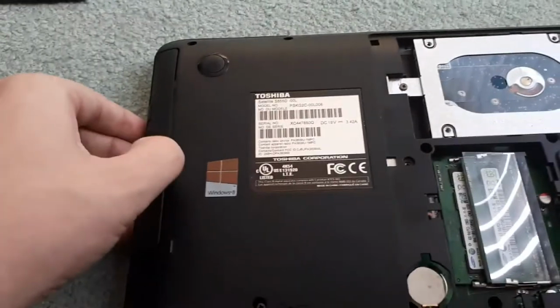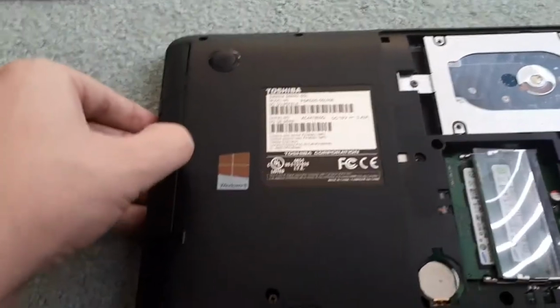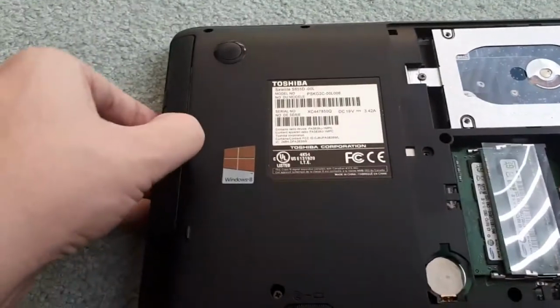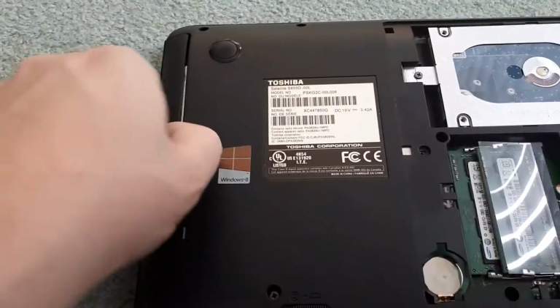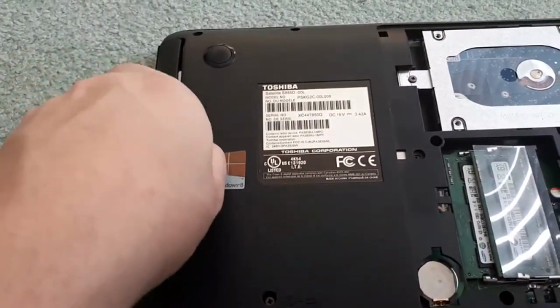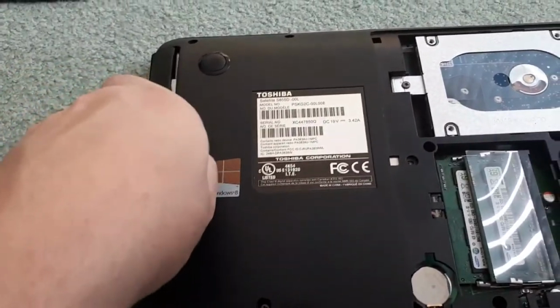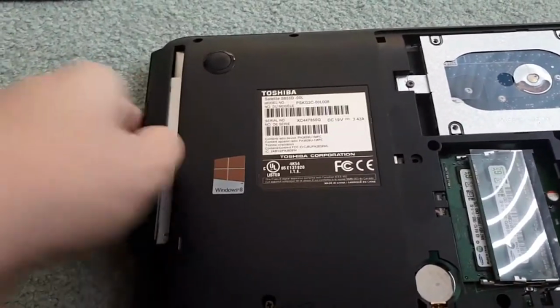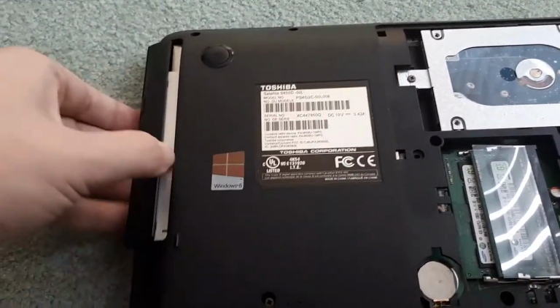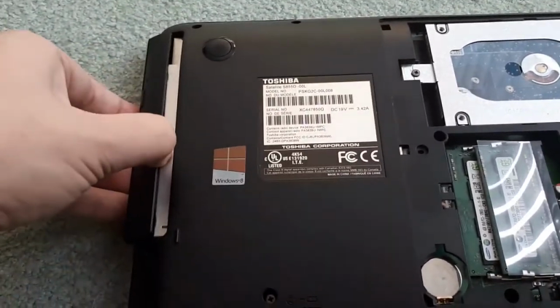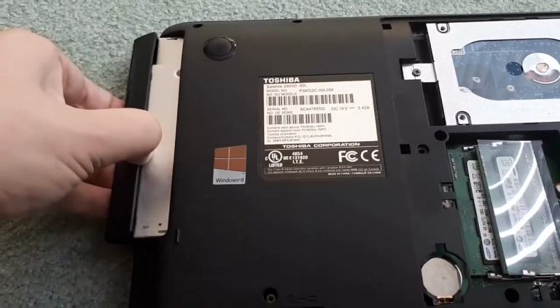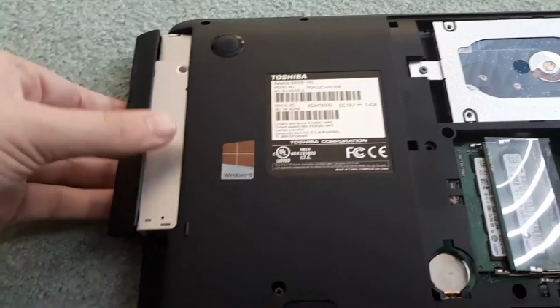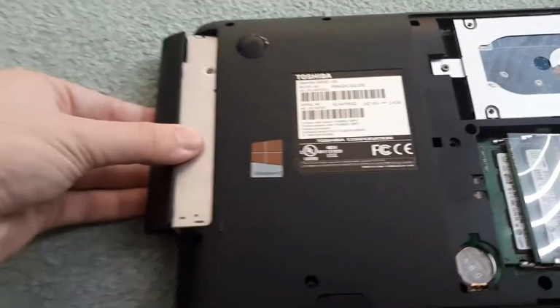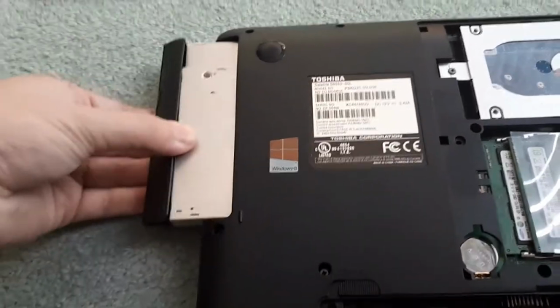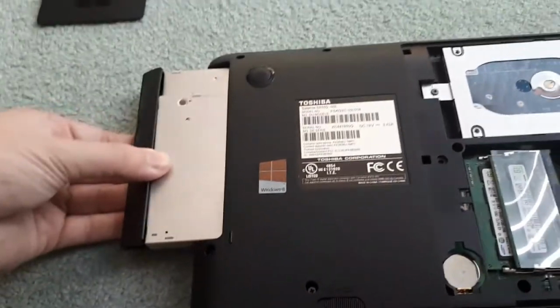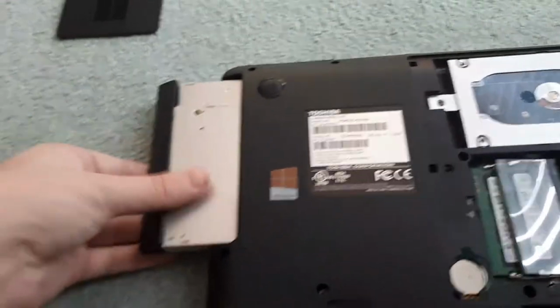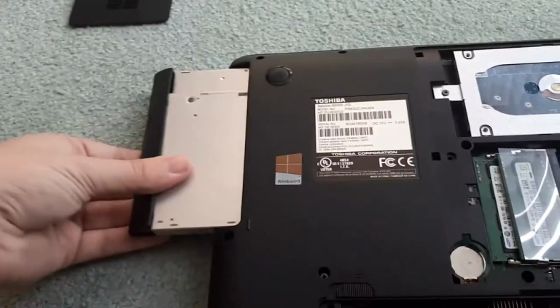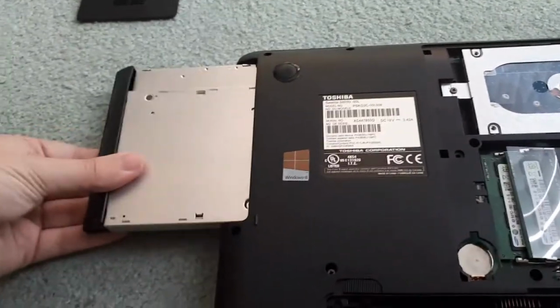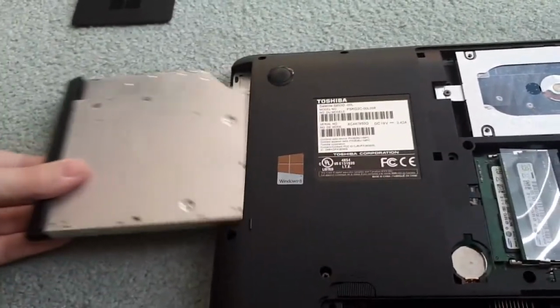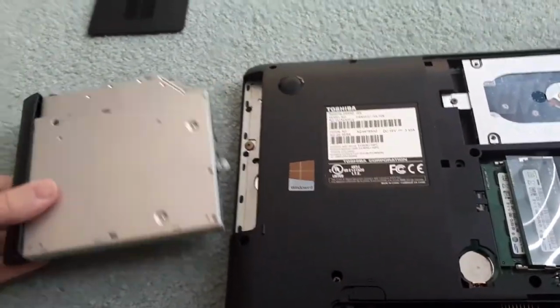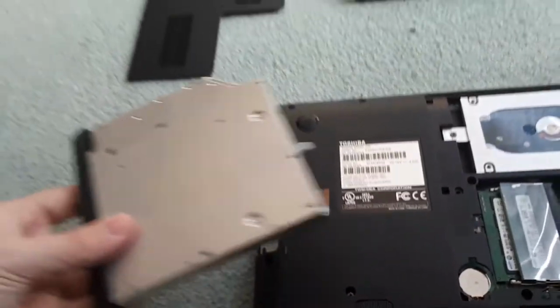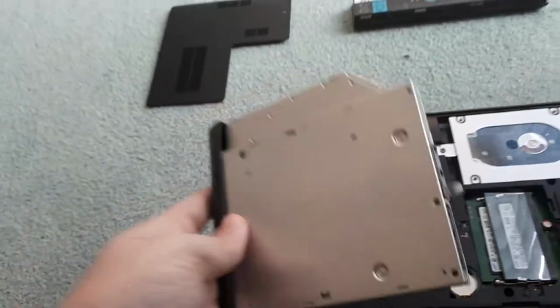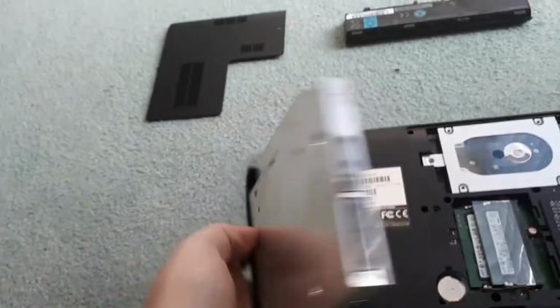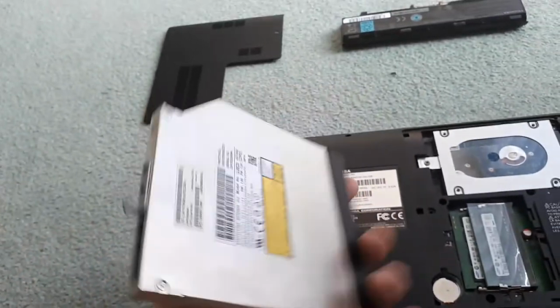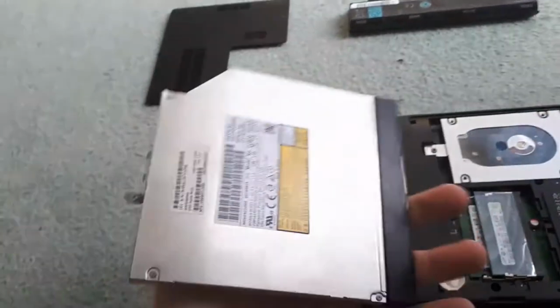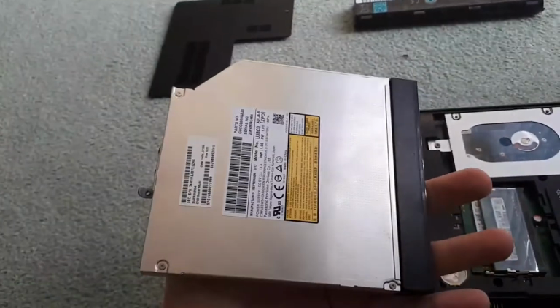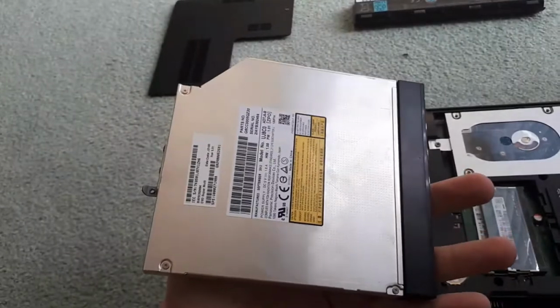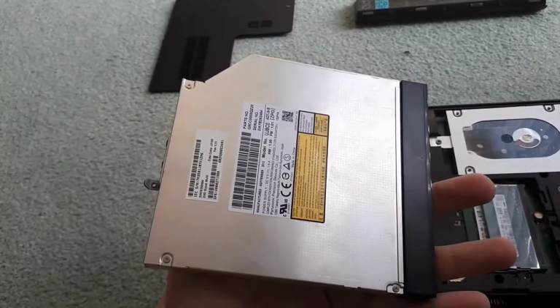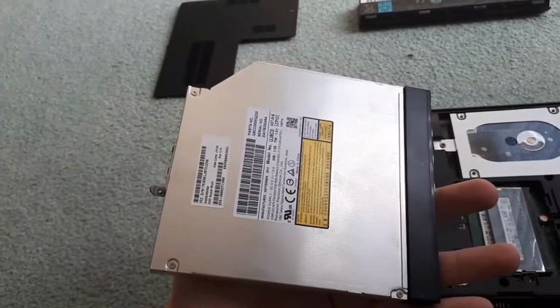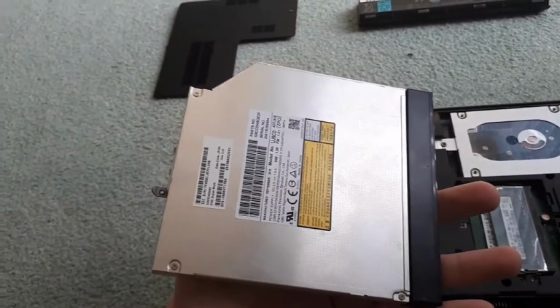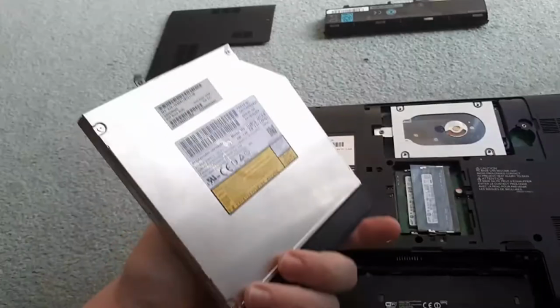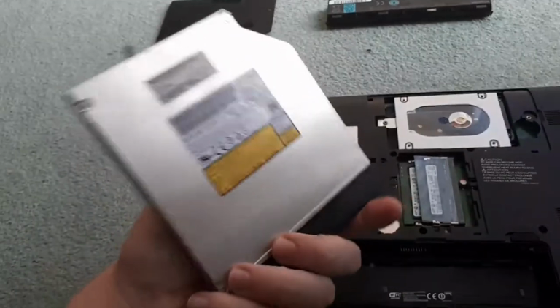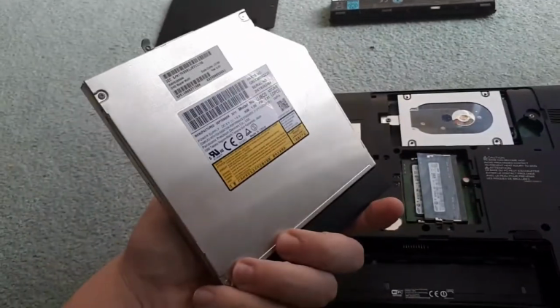Now you're able to slide out your CD drive. I'm not actually going to be replacing my CD drive — I do not have an issue with it. I just wanted to show you guys how to safely replace your CD drive.